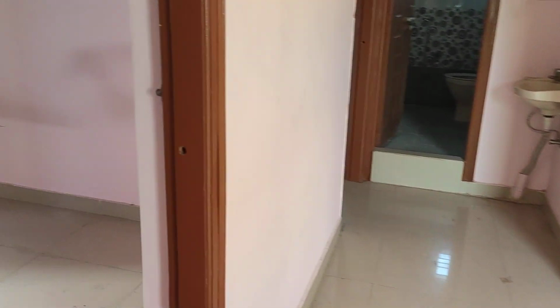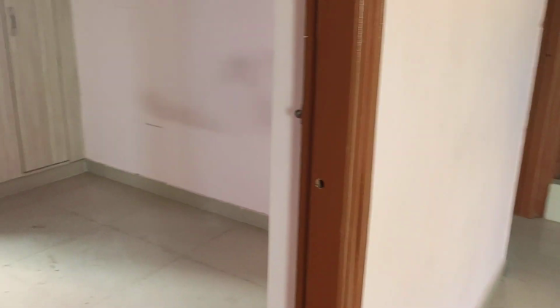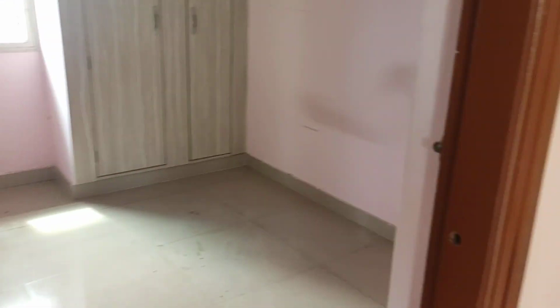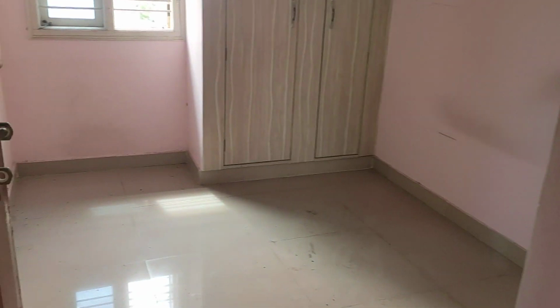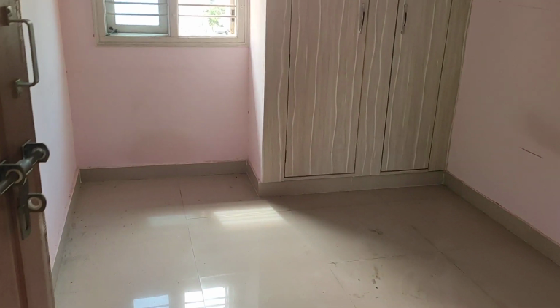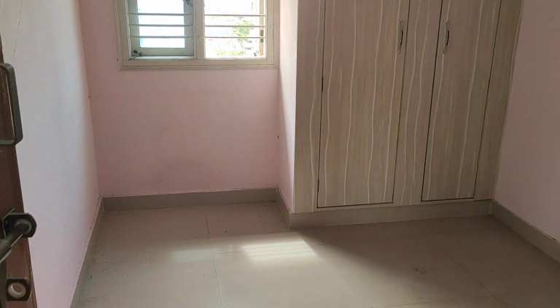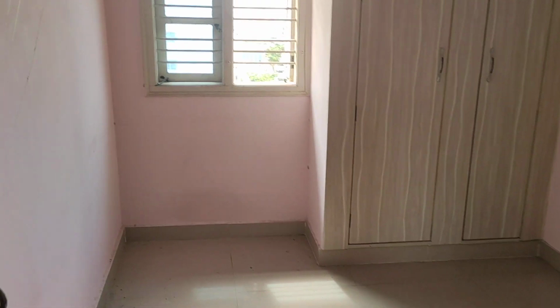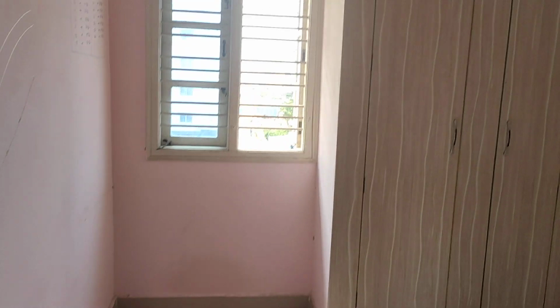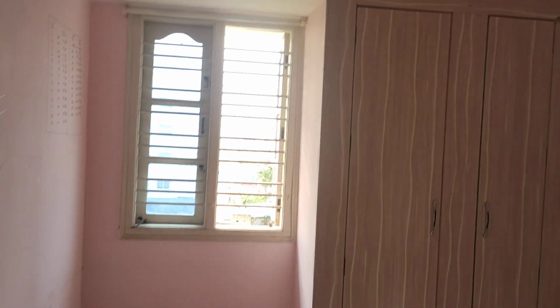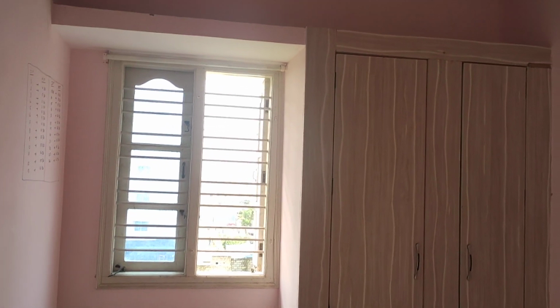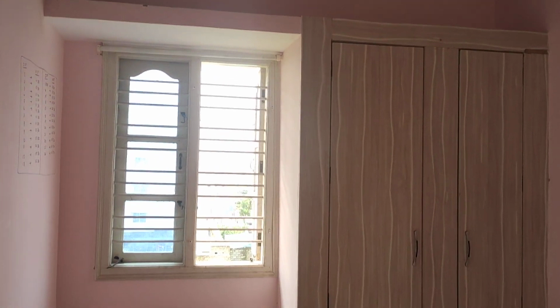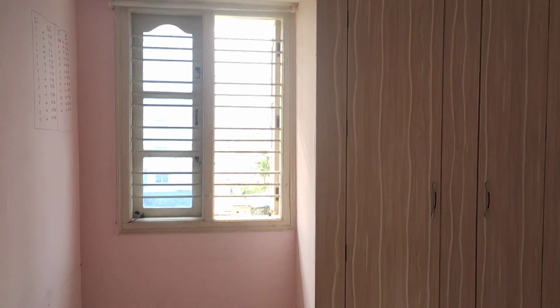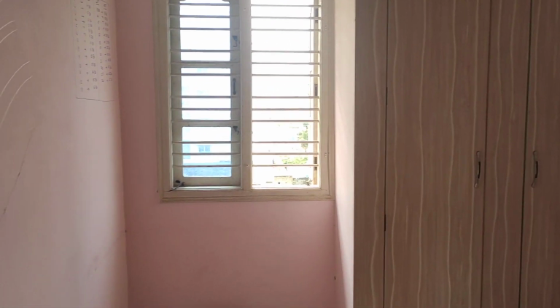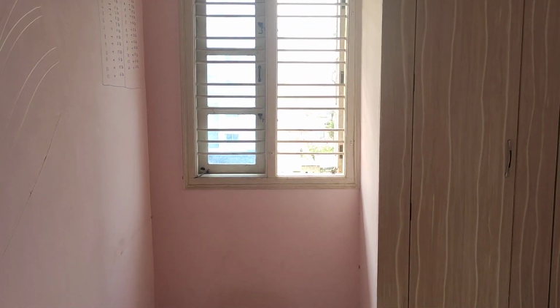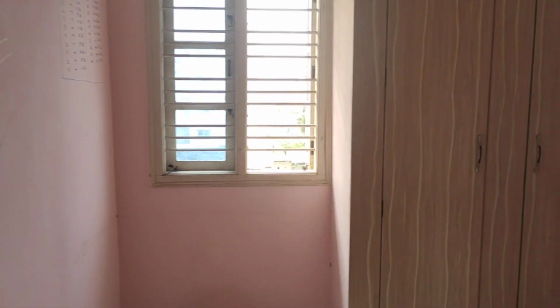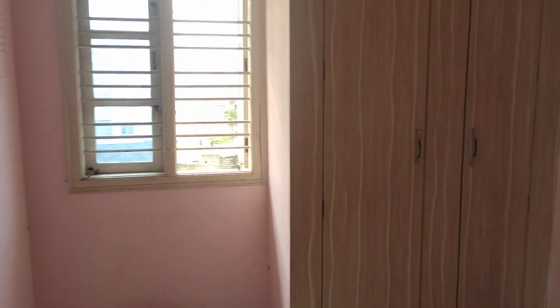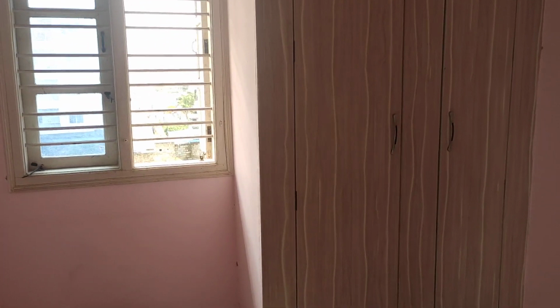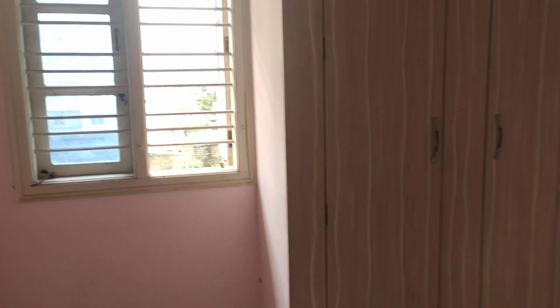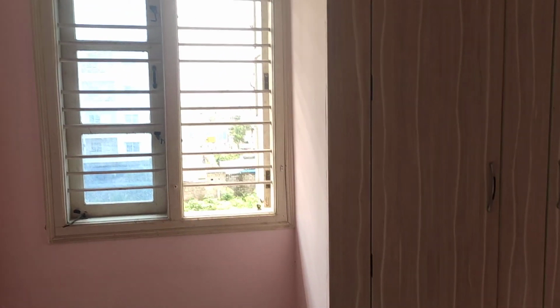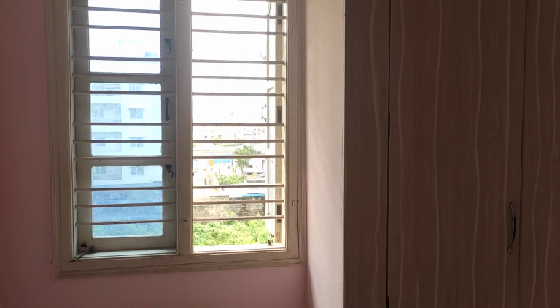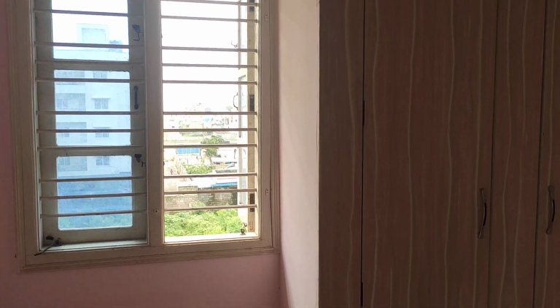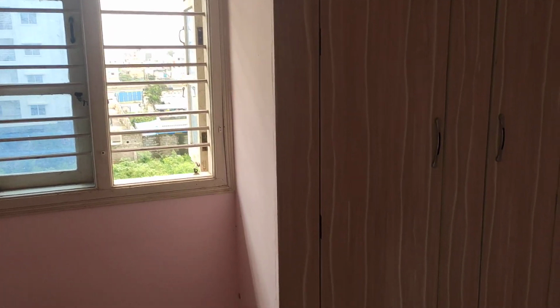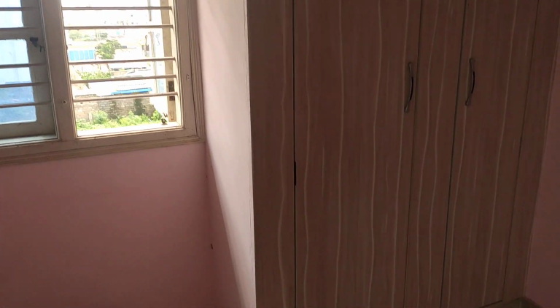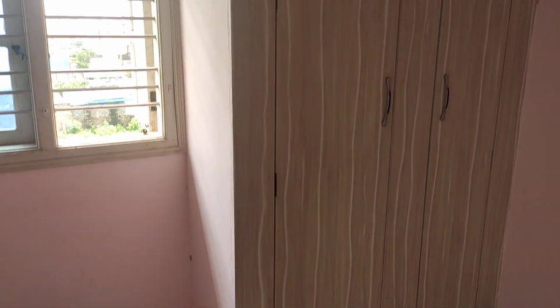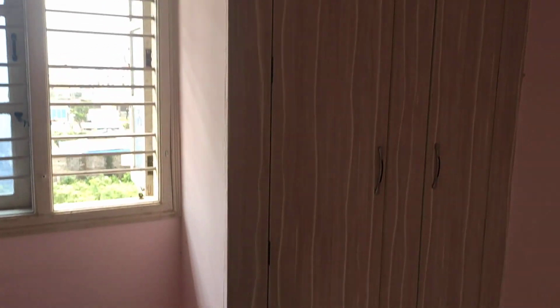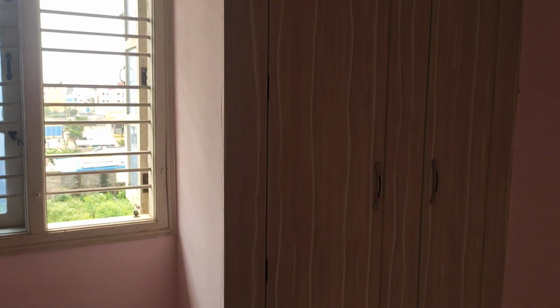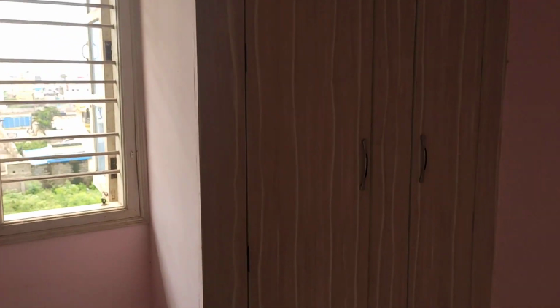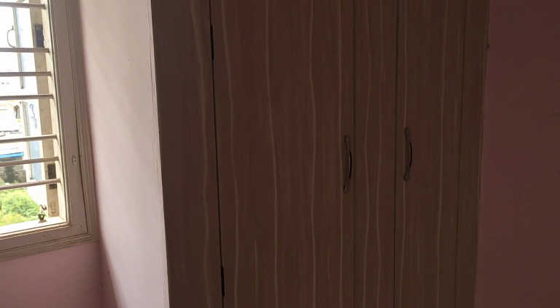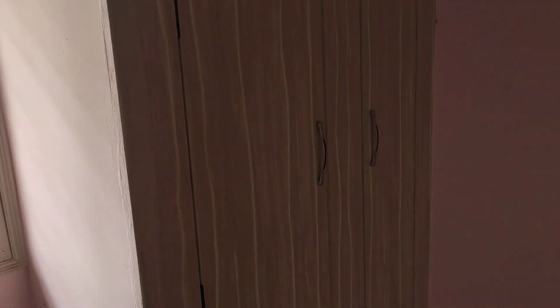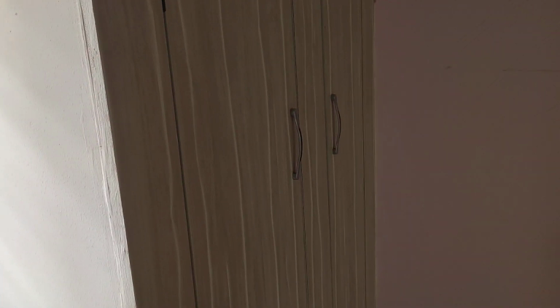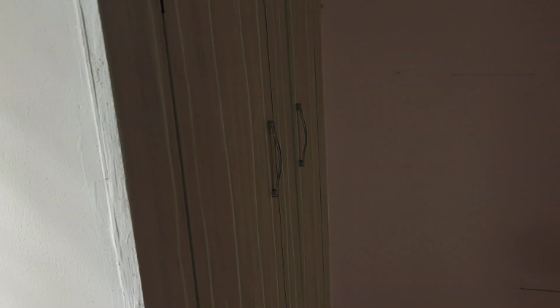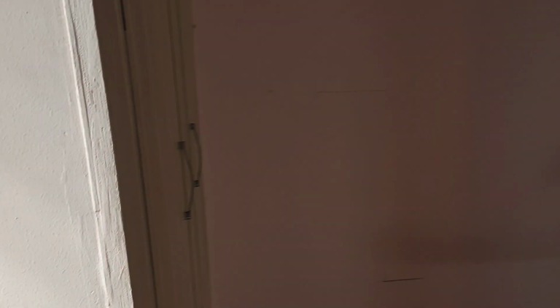This is Room 1. The painting needs to be done — the owner will get it painted once the property is rented. Water boxes are there.